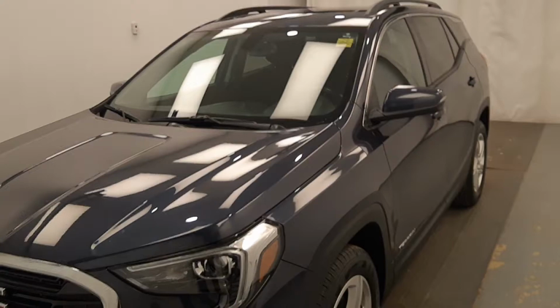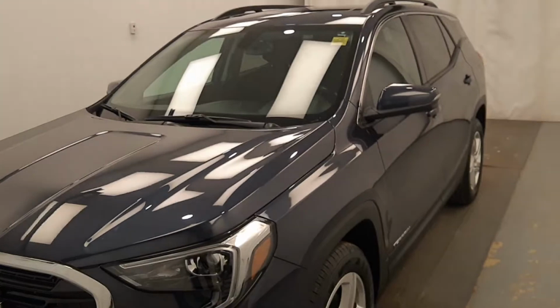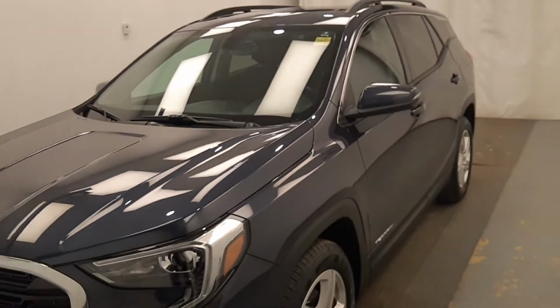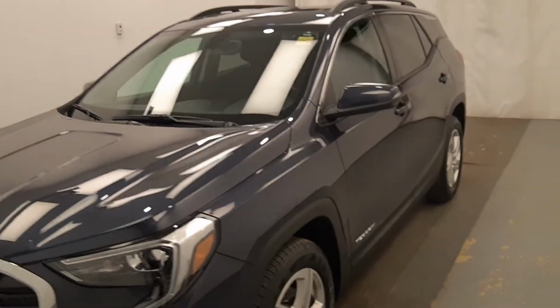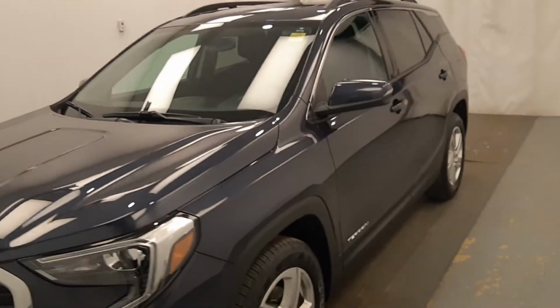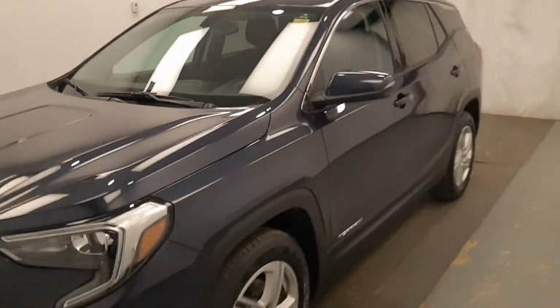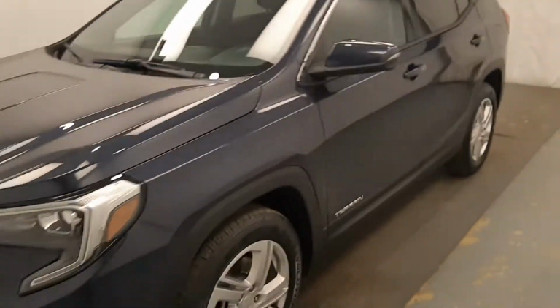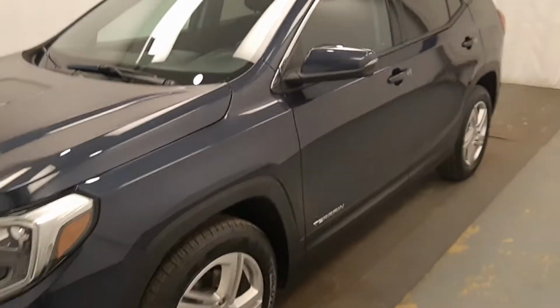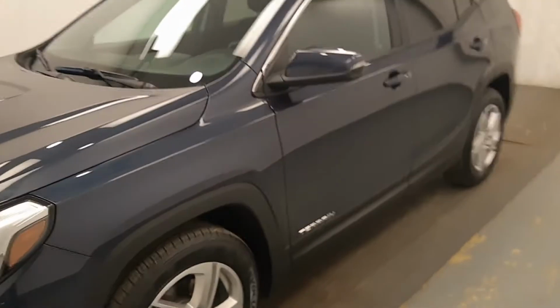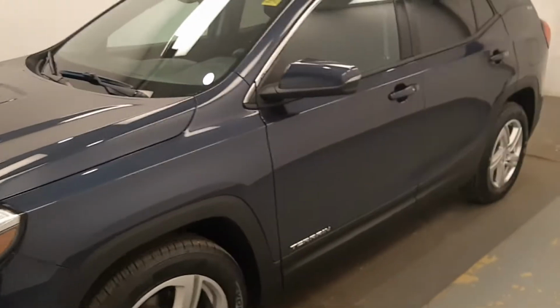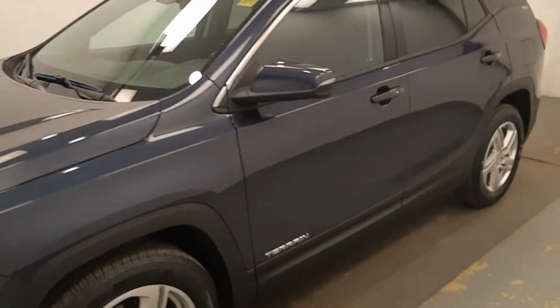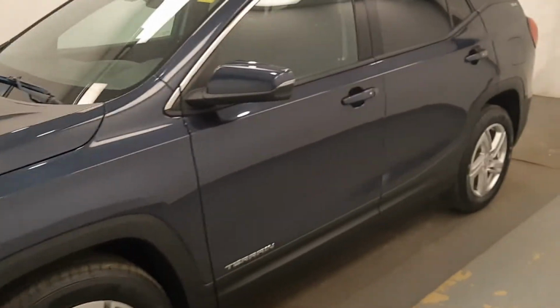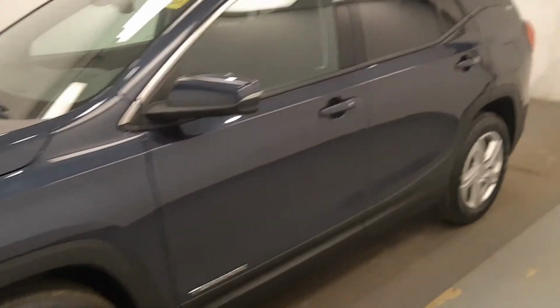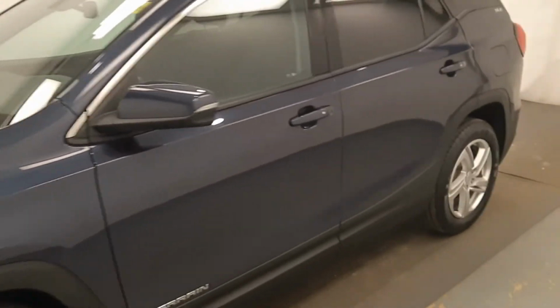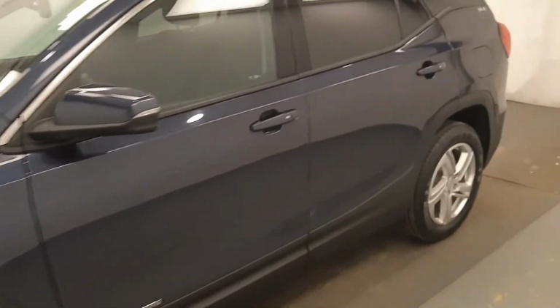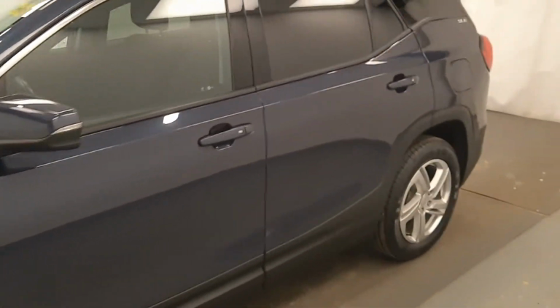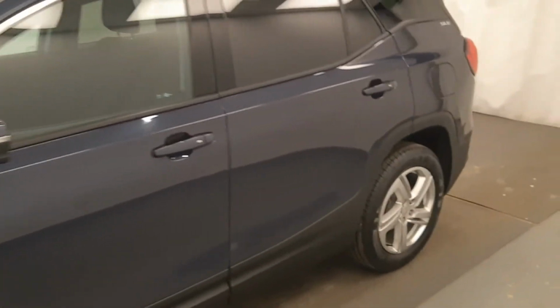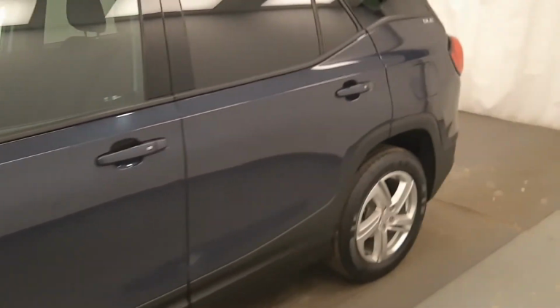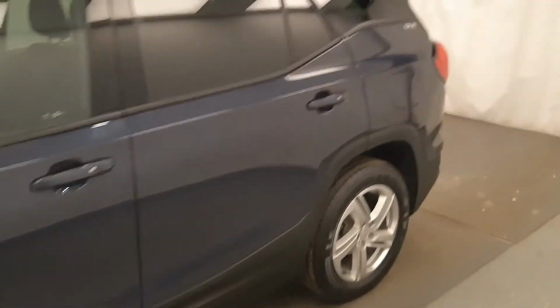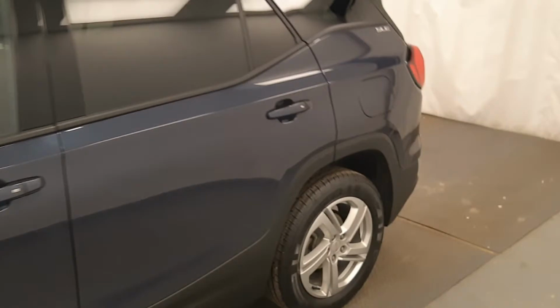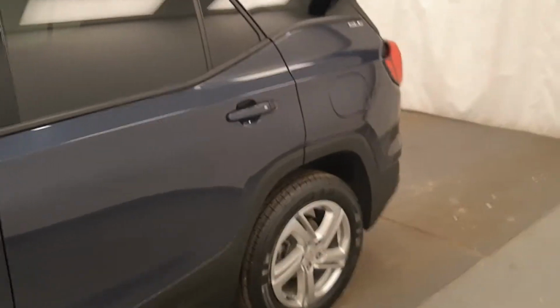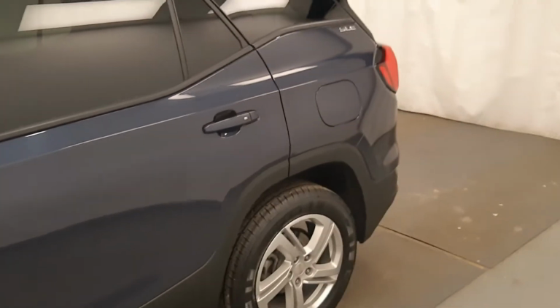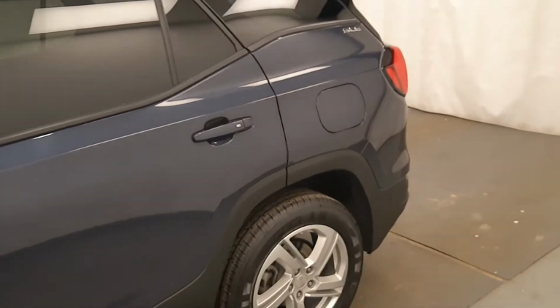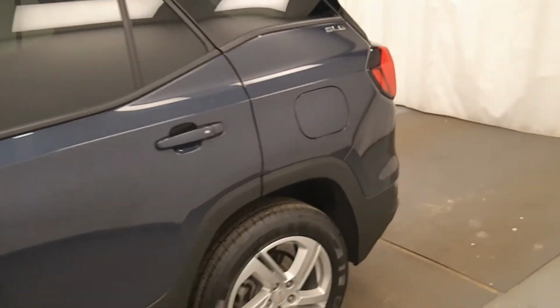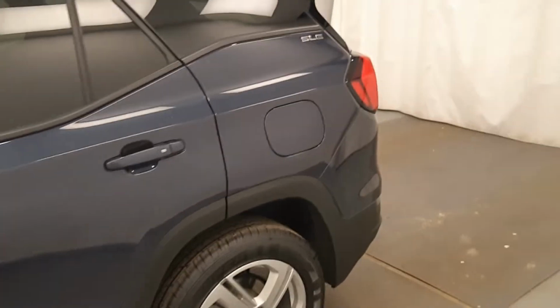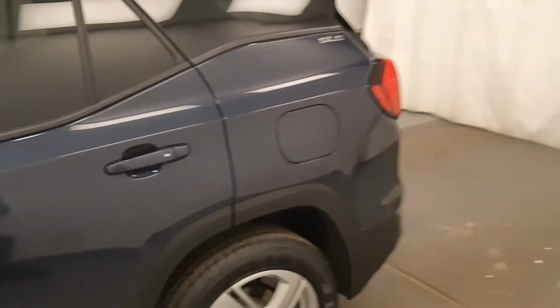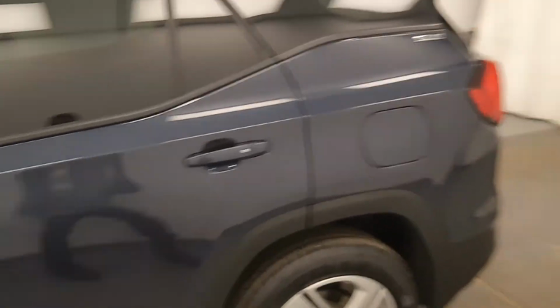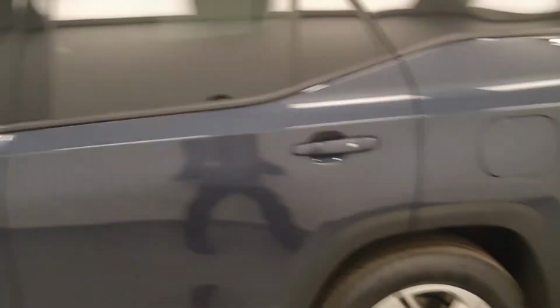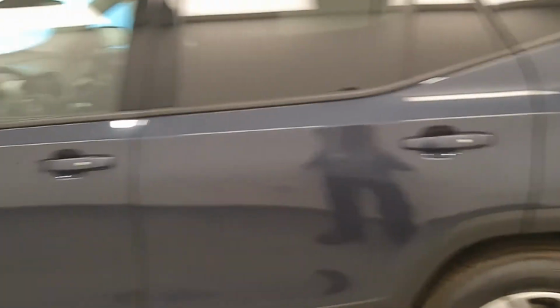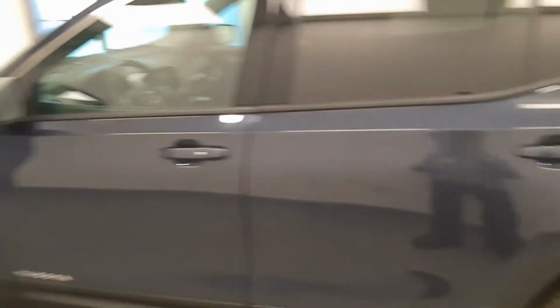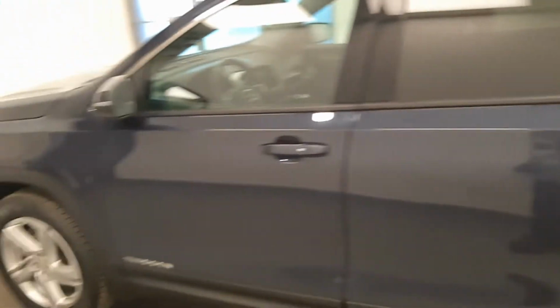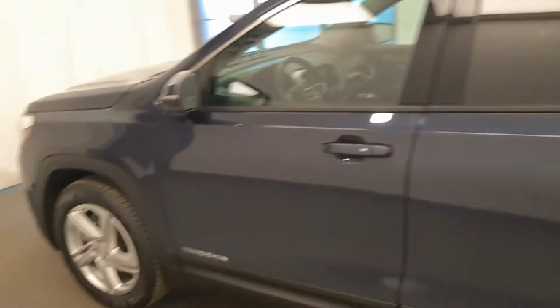Here we have unit 214783. It's a 2018 GMC Terrain SLE in a nice deep blue metallic.